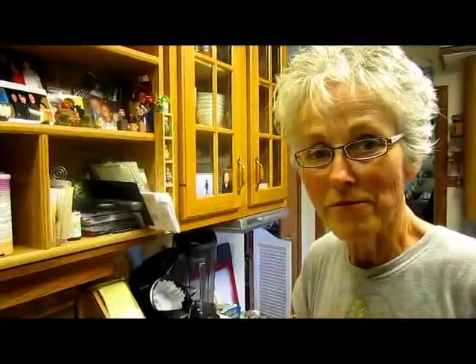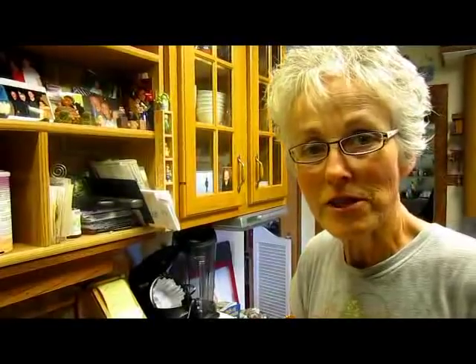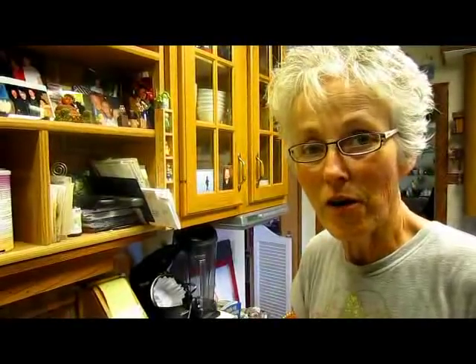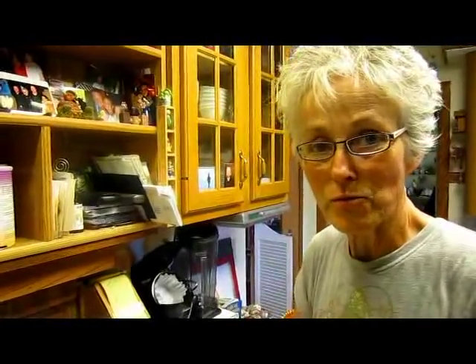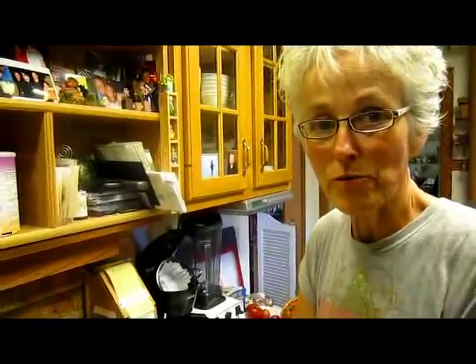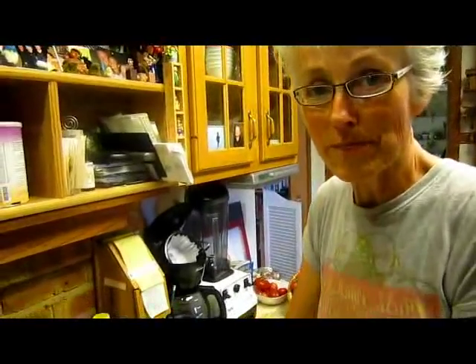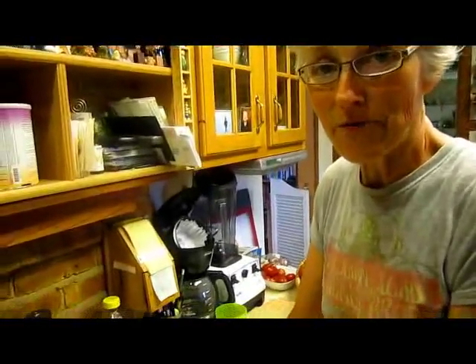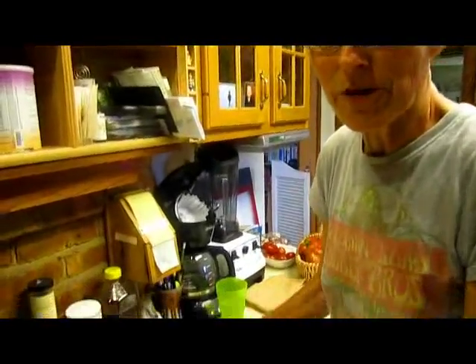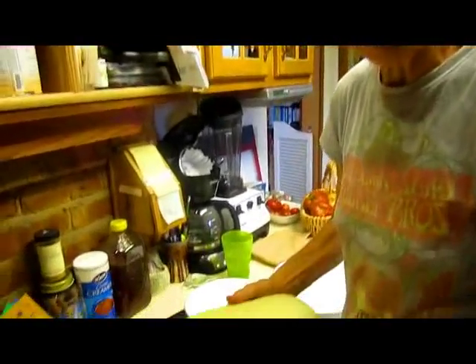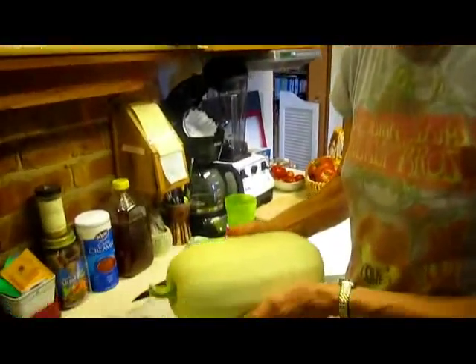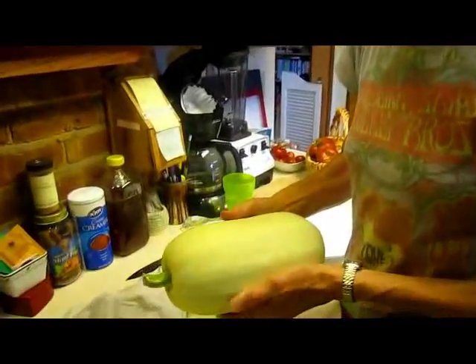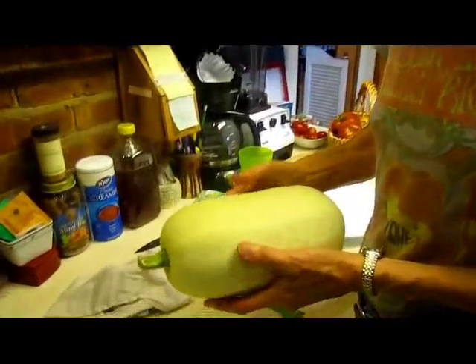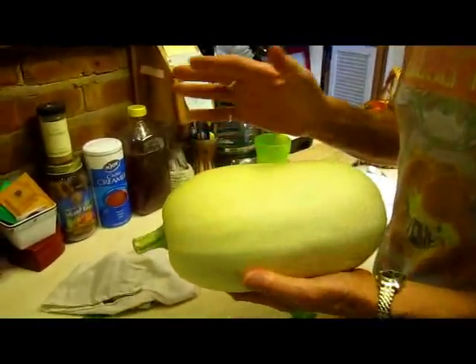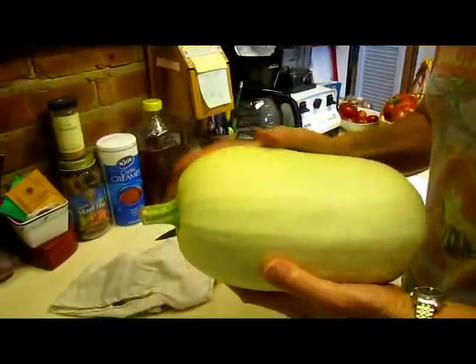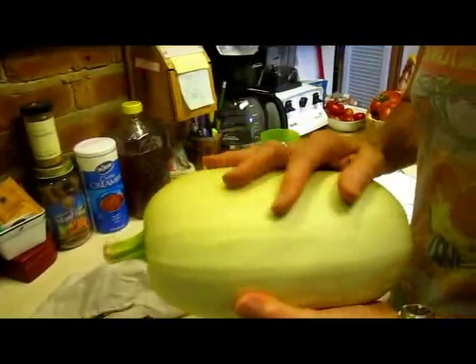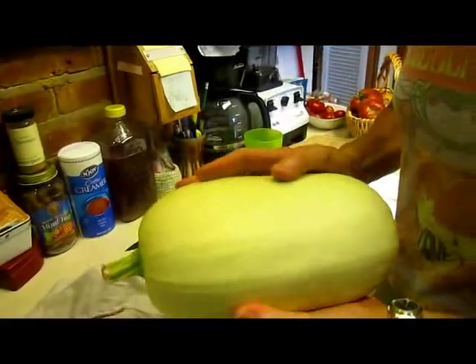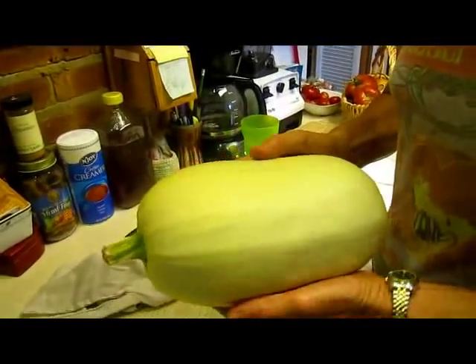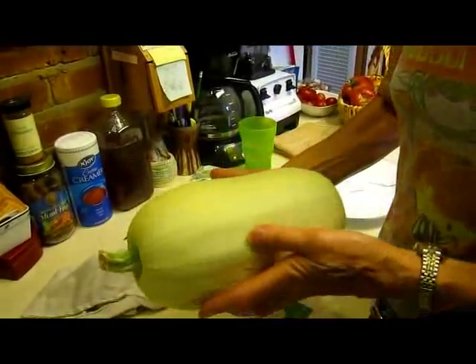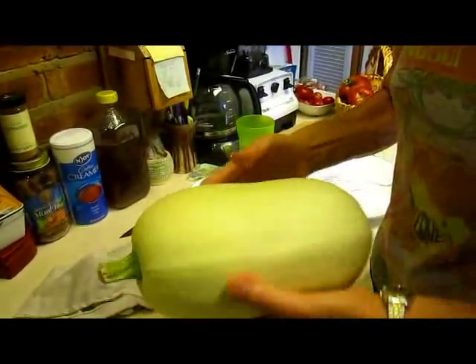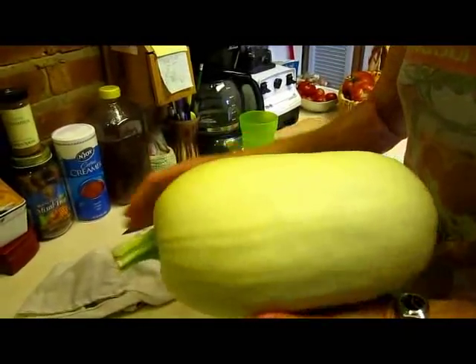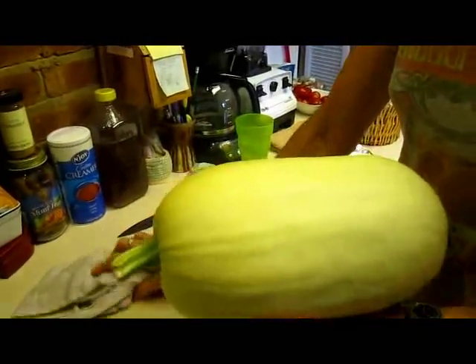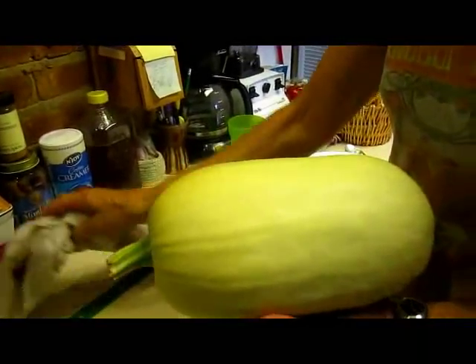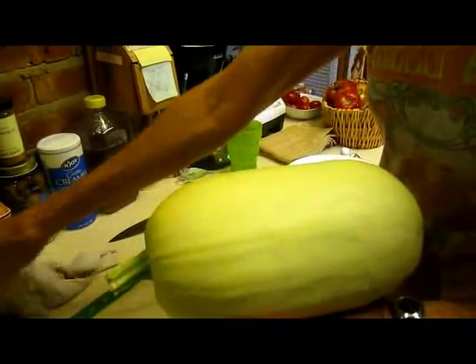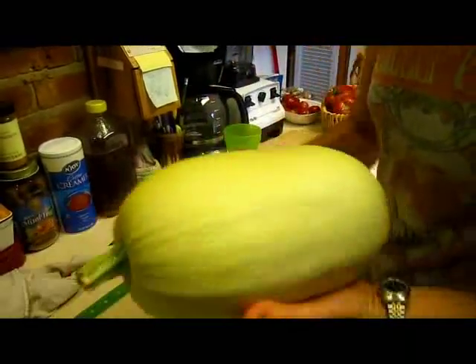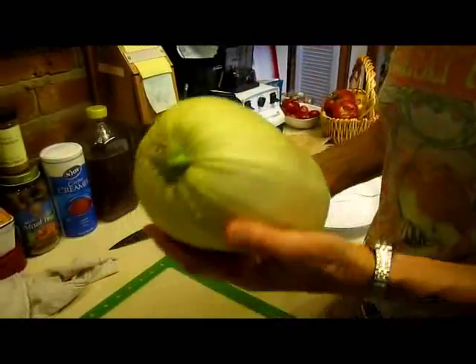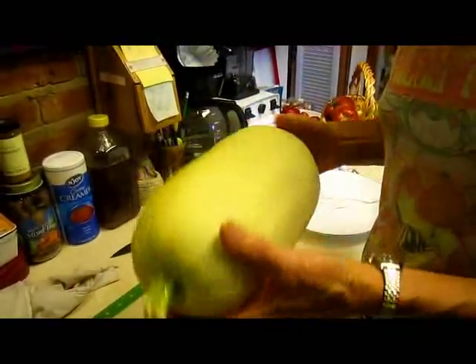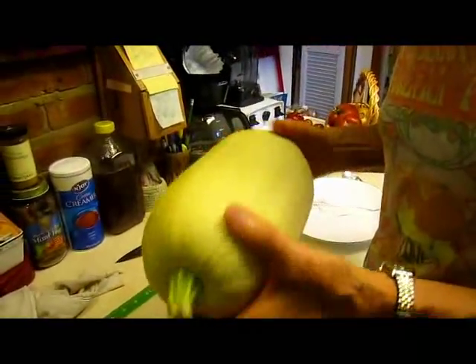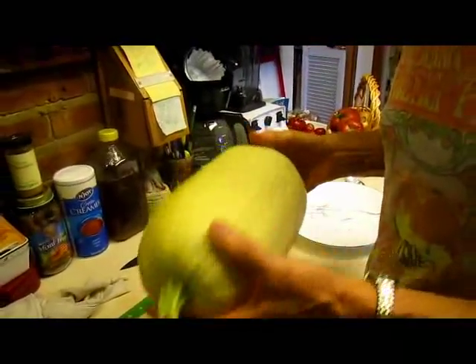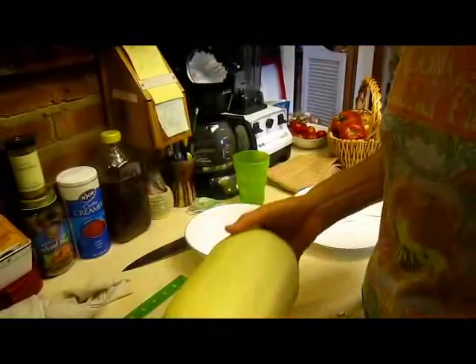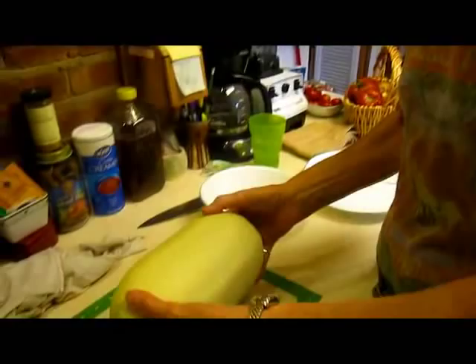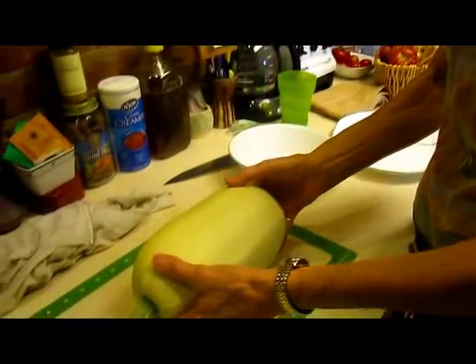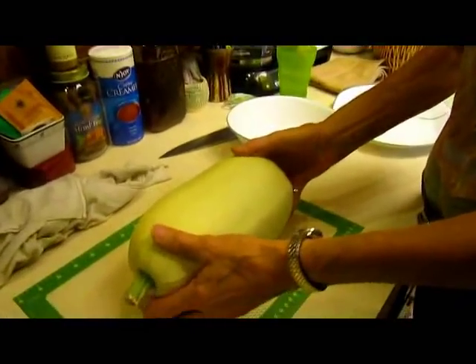First thing always, whether you get it from your garden or you buy it in the store, wash your spaghetti squash. Make sure you get all the dirt and anybody else's fingerprints off of it who might have handled it.